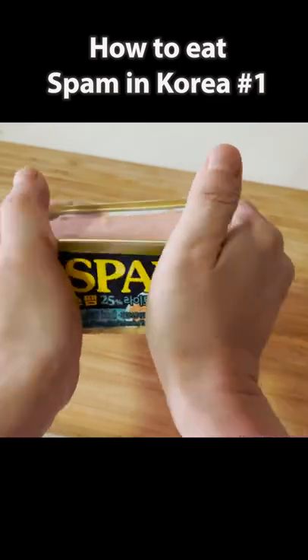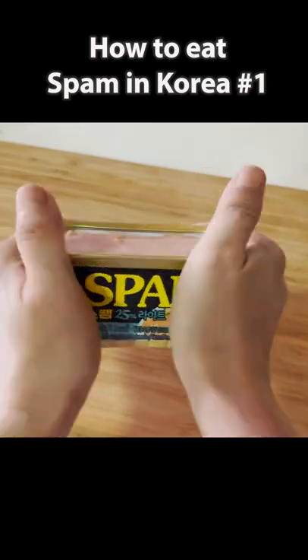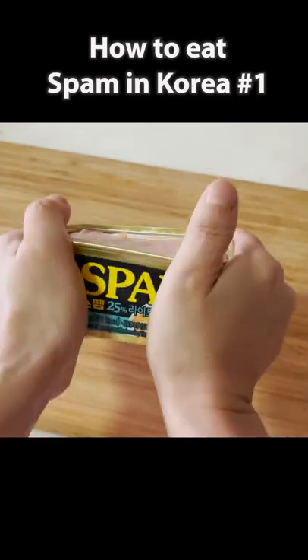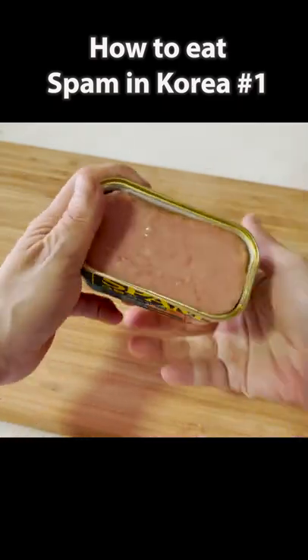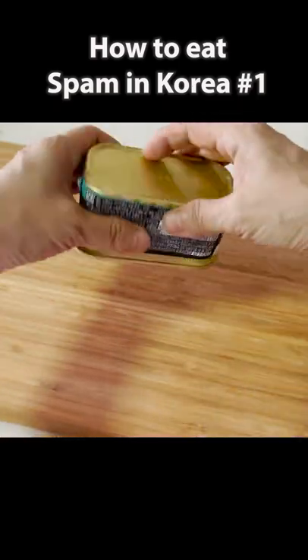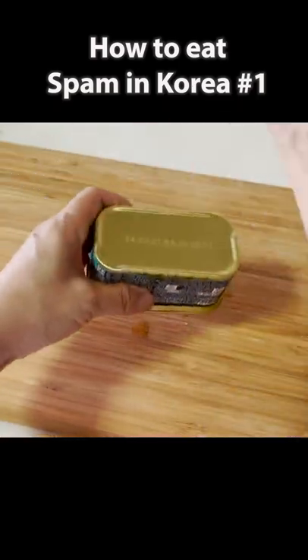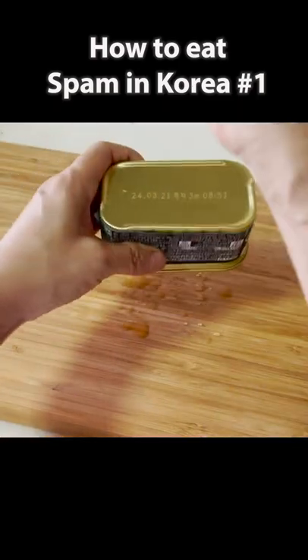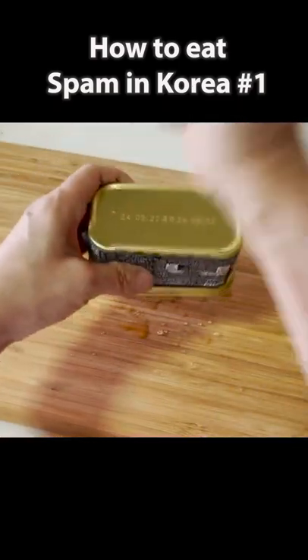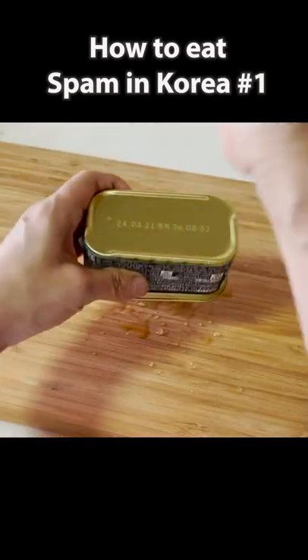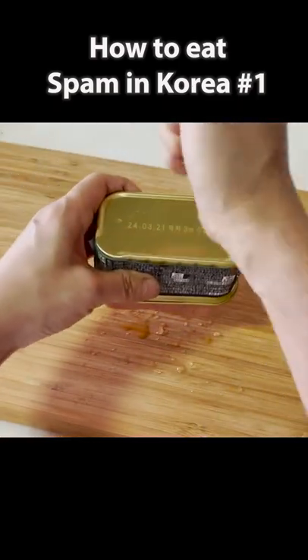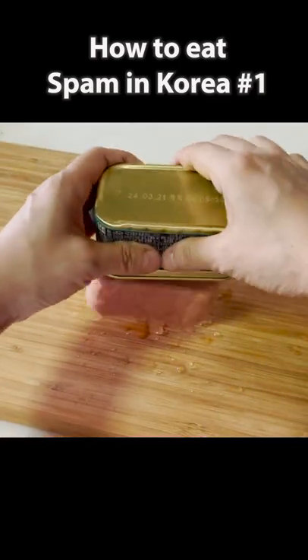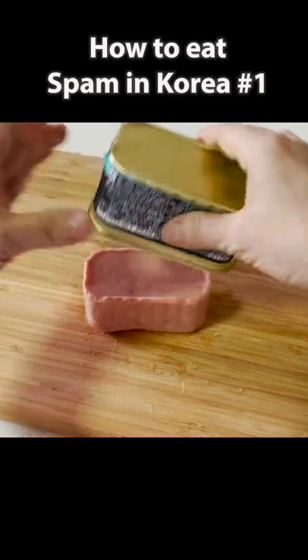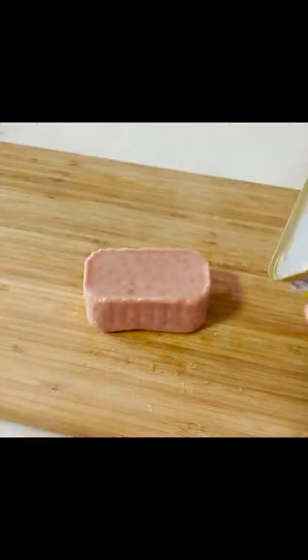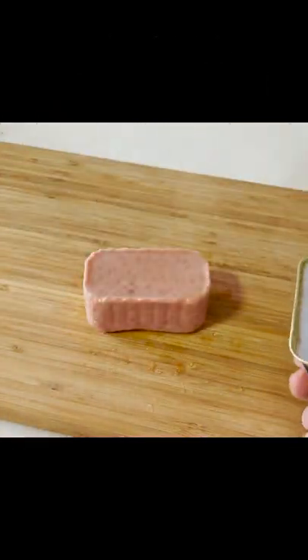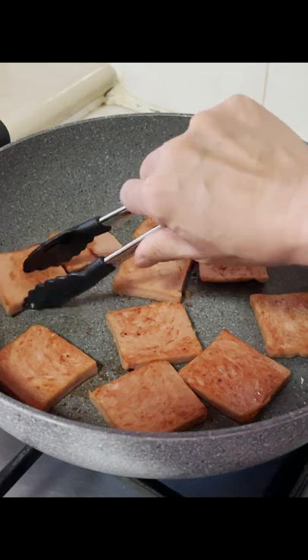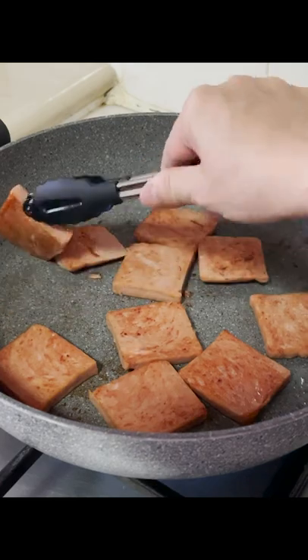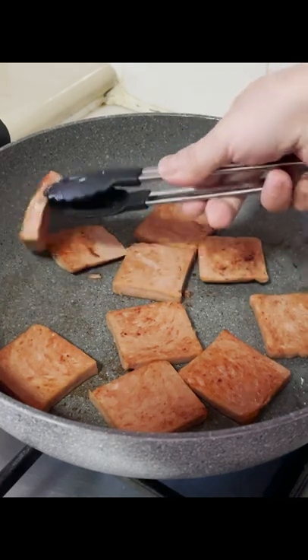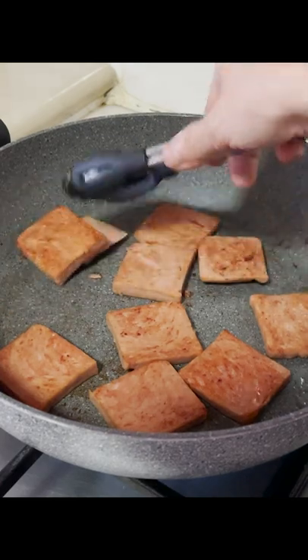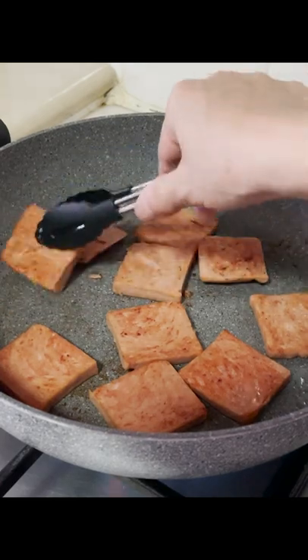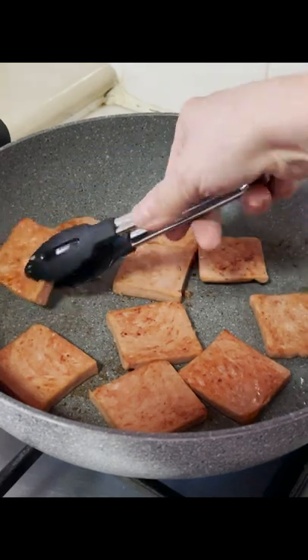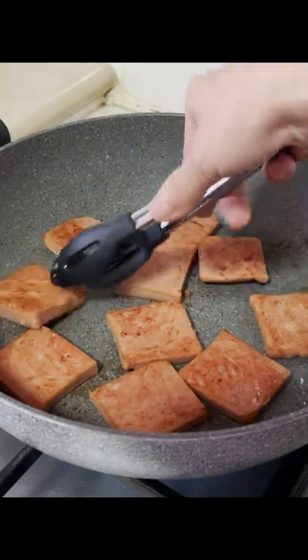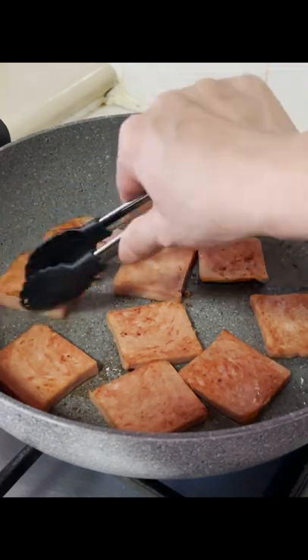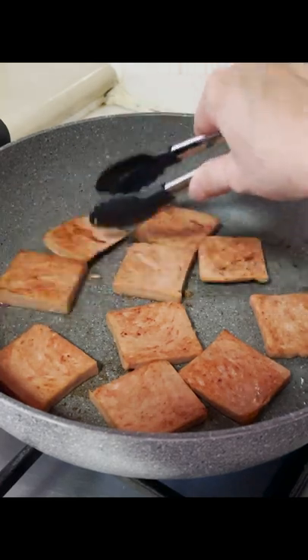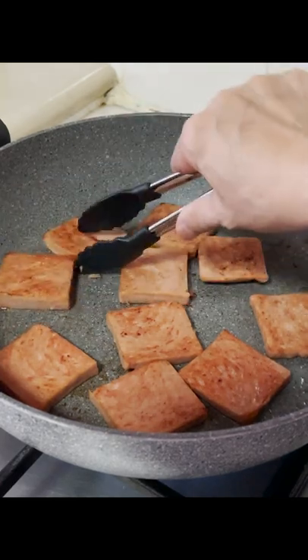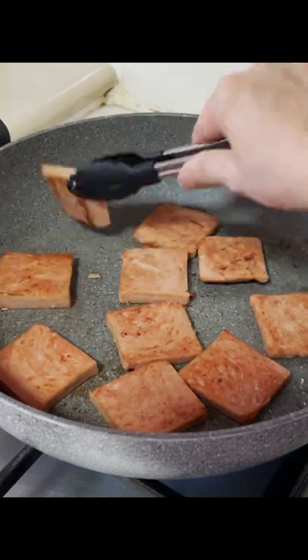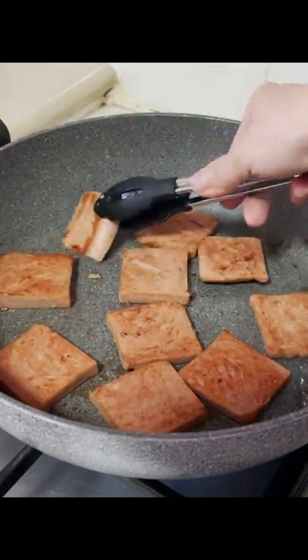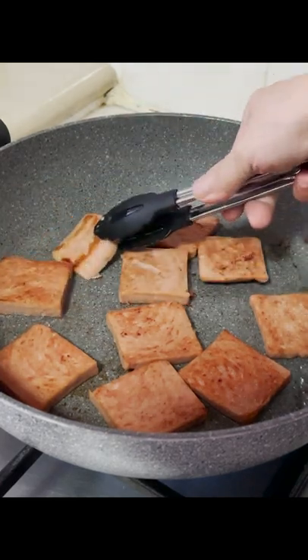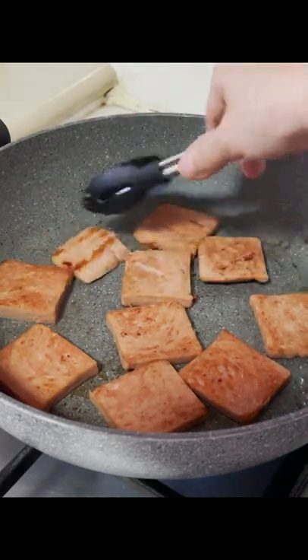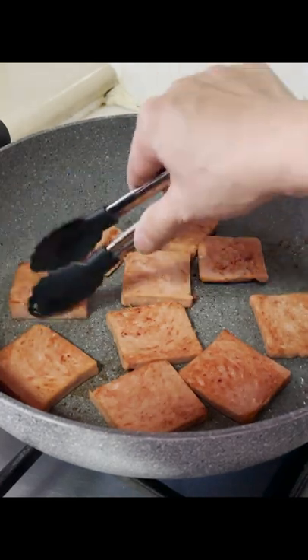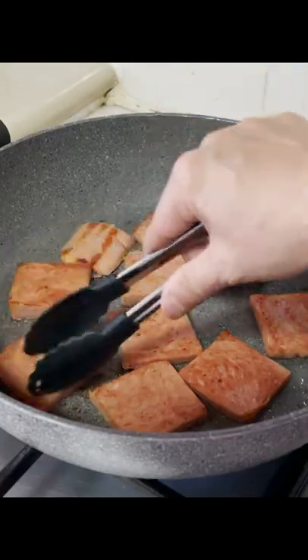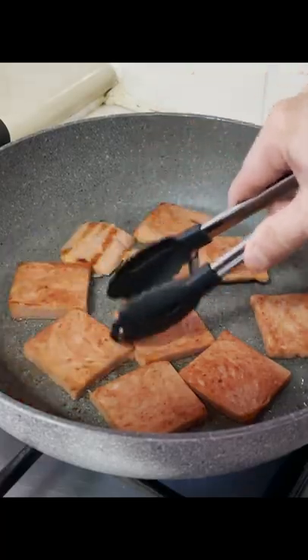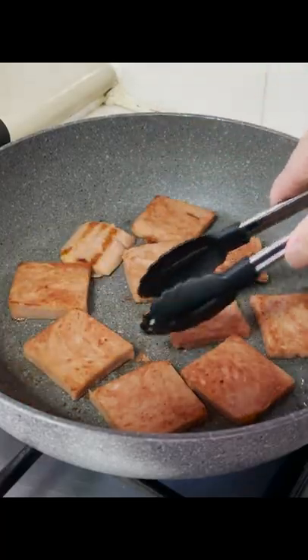Twist the can a couple of times, then punch the bottom of it to take it out easily. Step 1: Pan-fried Spam. Spam has a lot of fat, so you don't need any cooking oil for this.